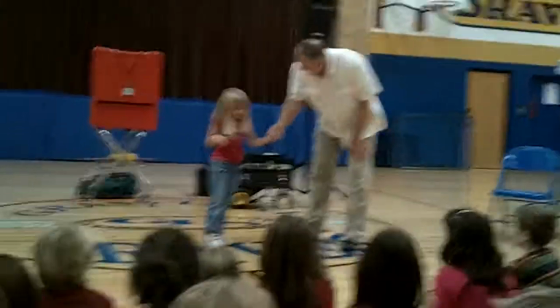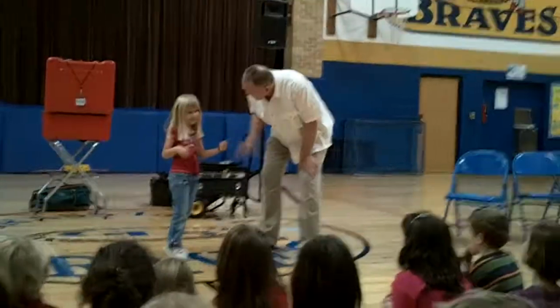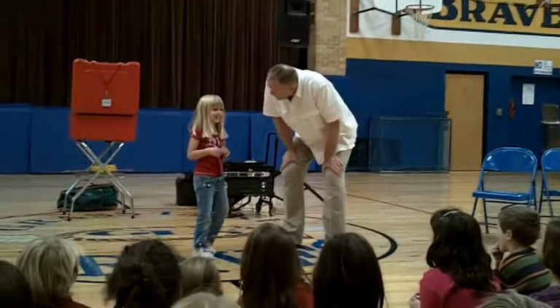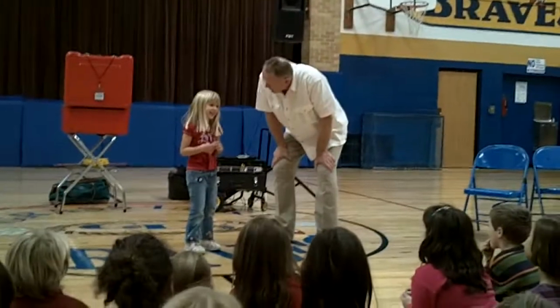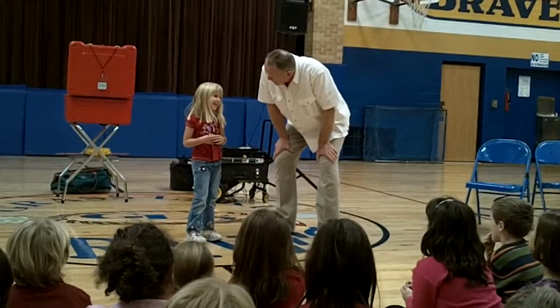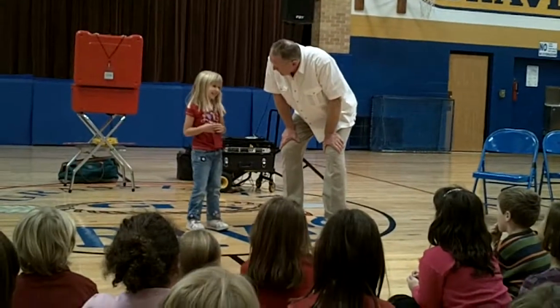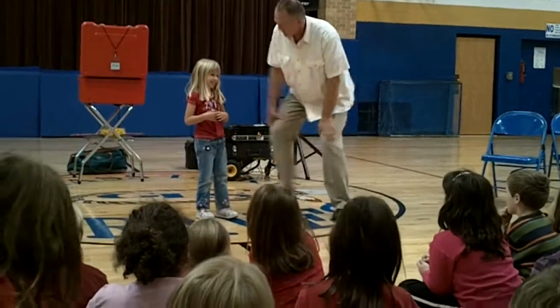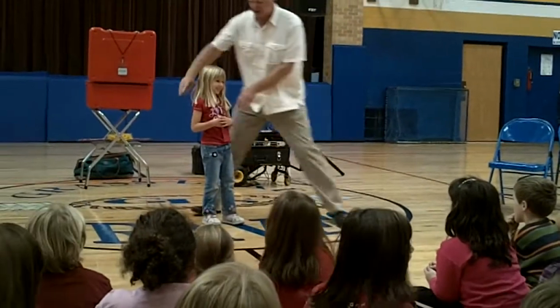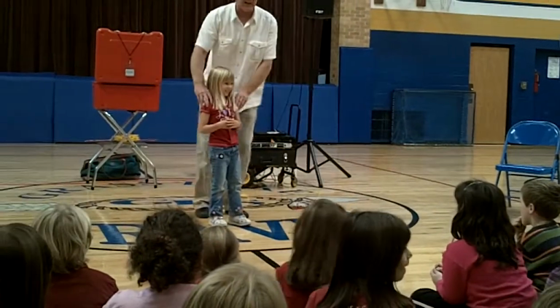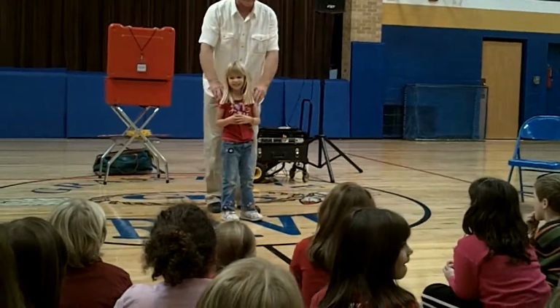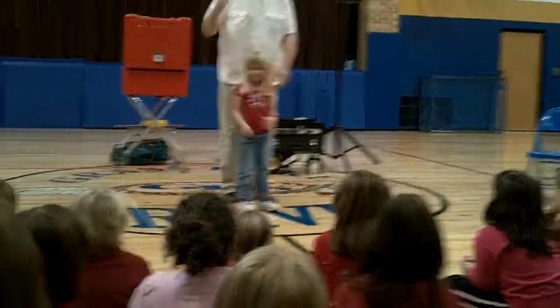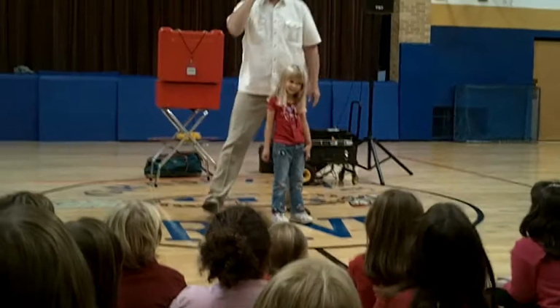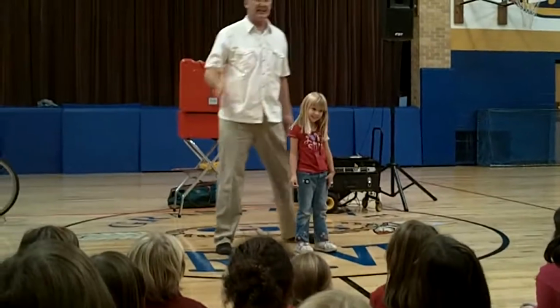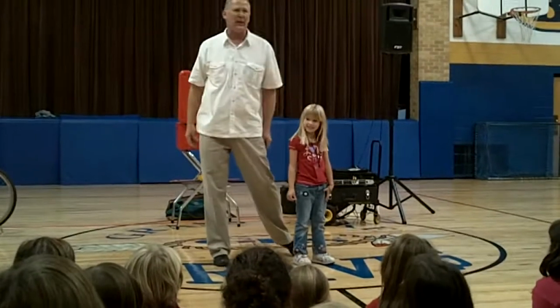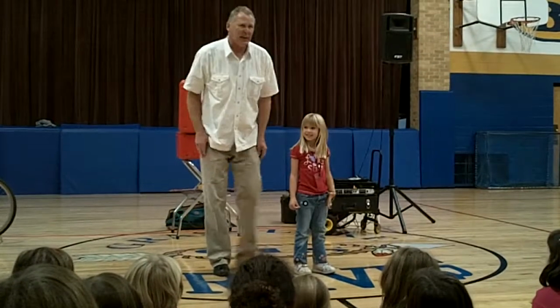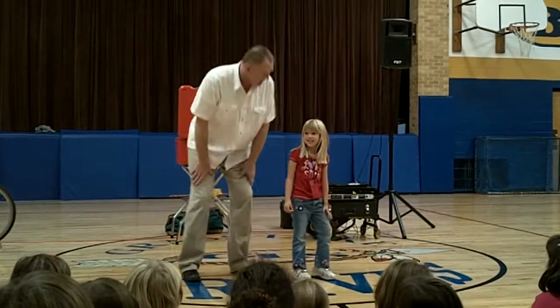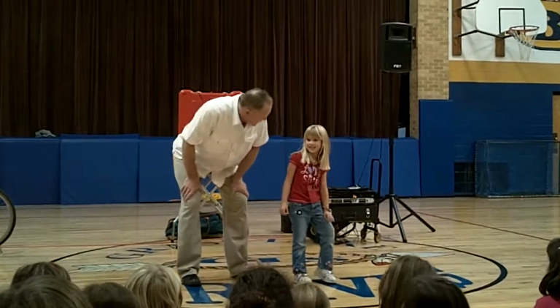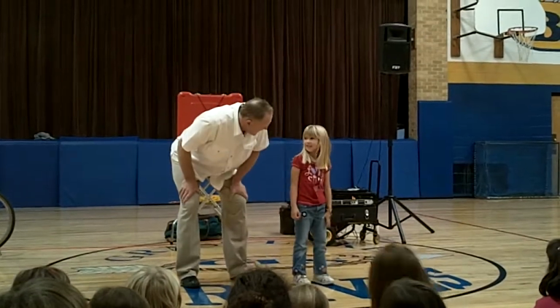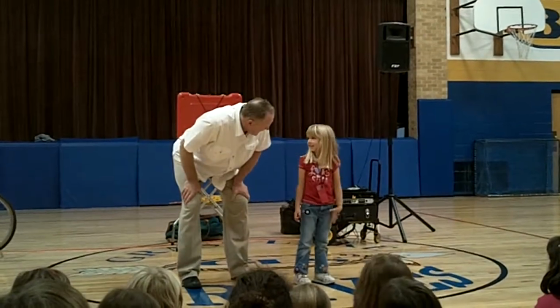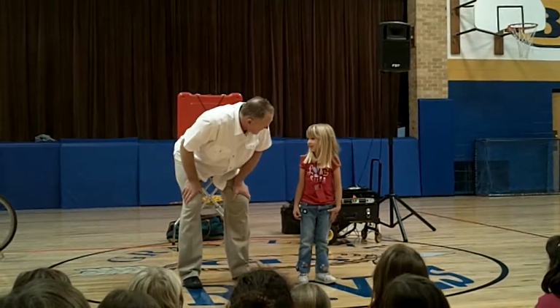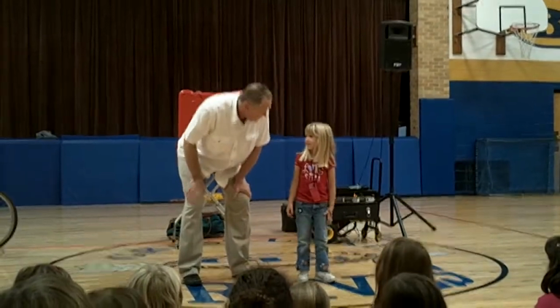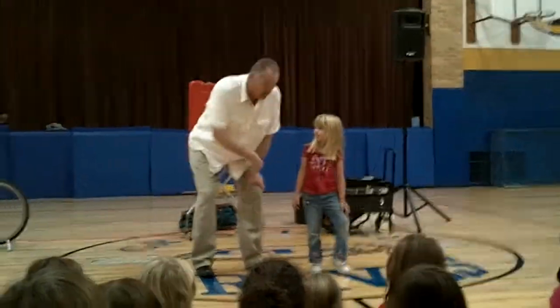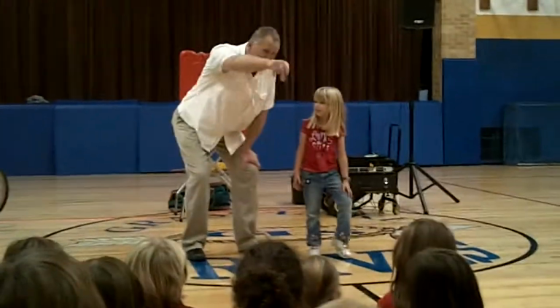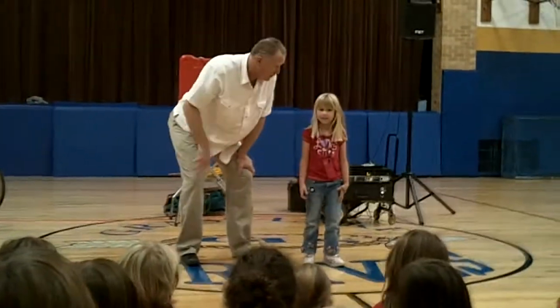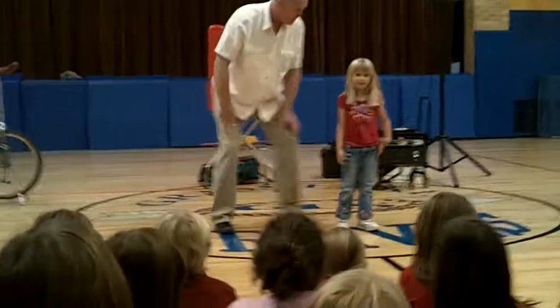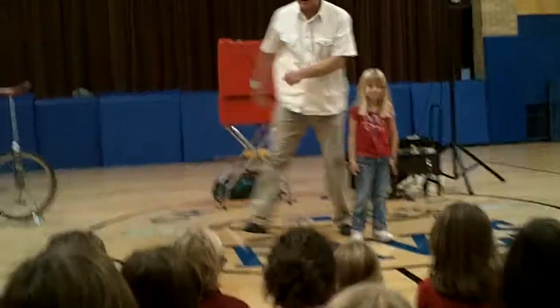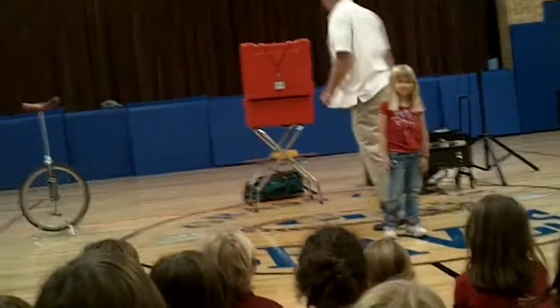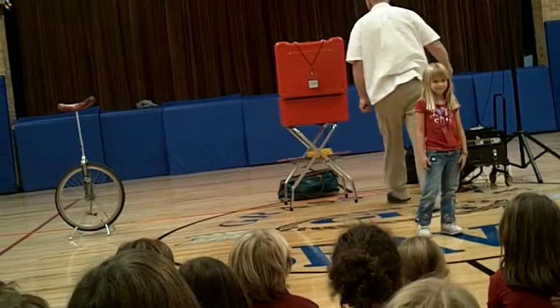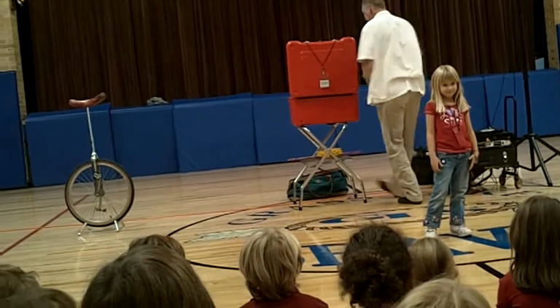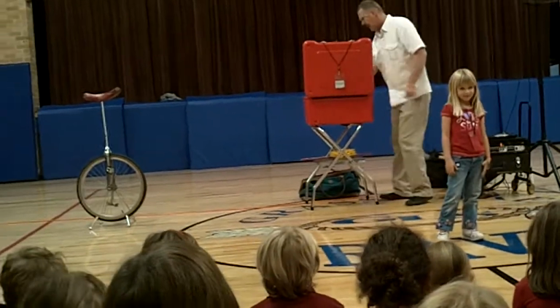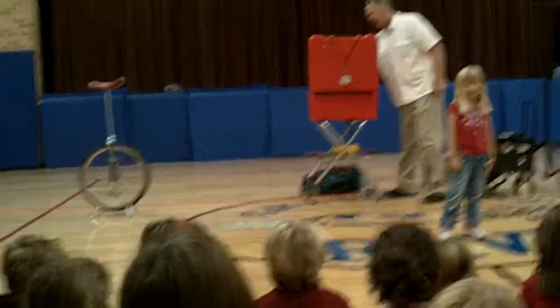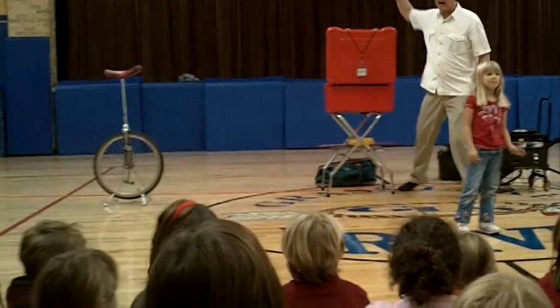Are you ready to do something really cool, lady? Watch this. Stay right there. This is something that we're going to do together, you and I, okay? All right. So you just smile at everybody. I'm going to go grab a couple things. There we go.